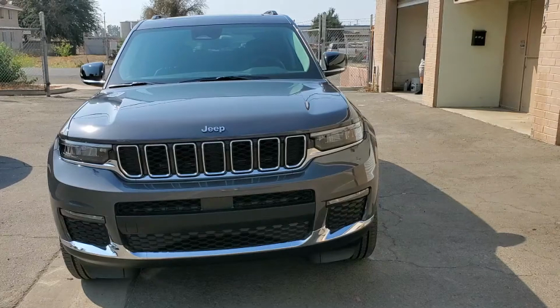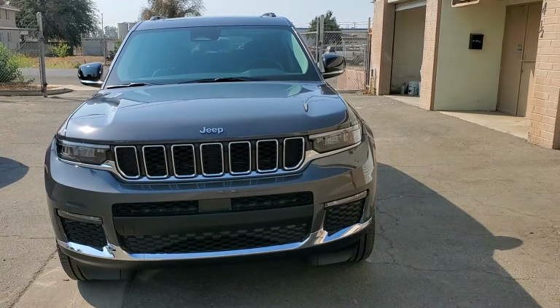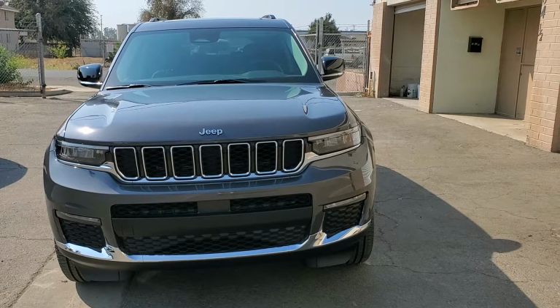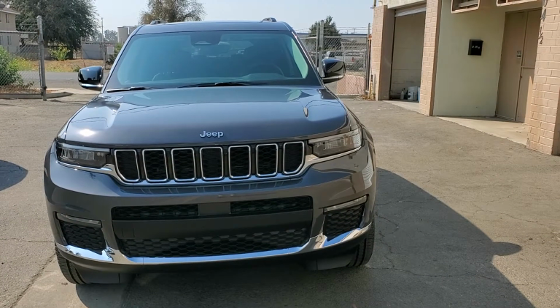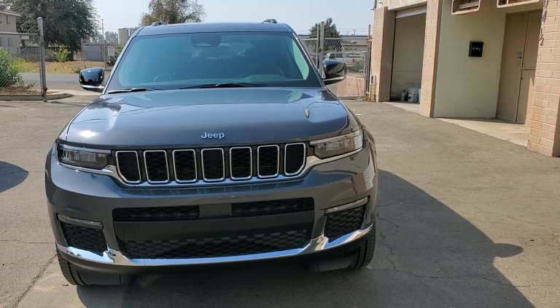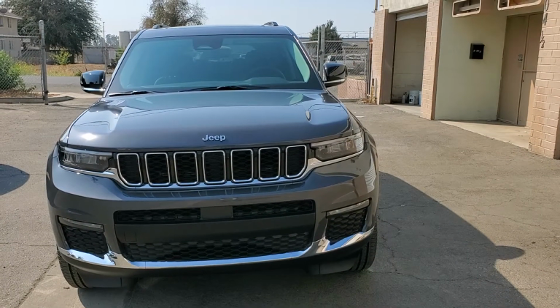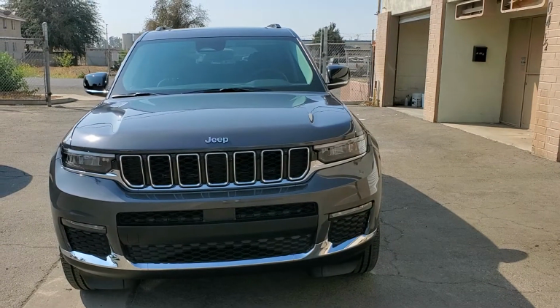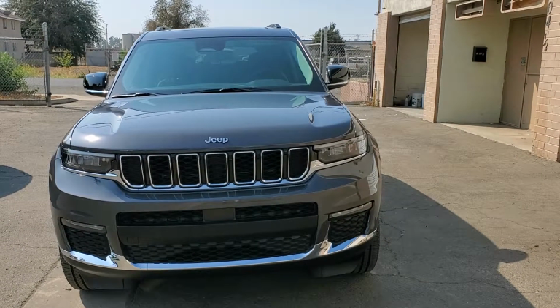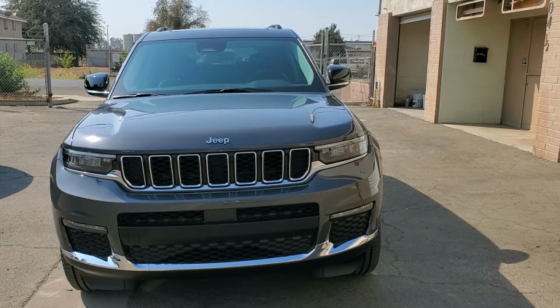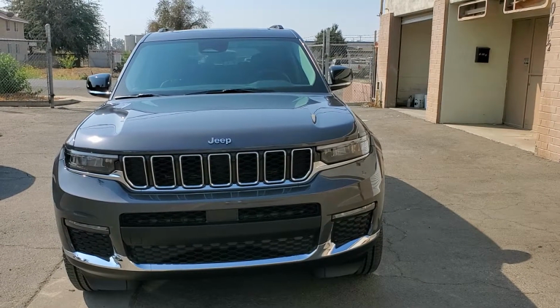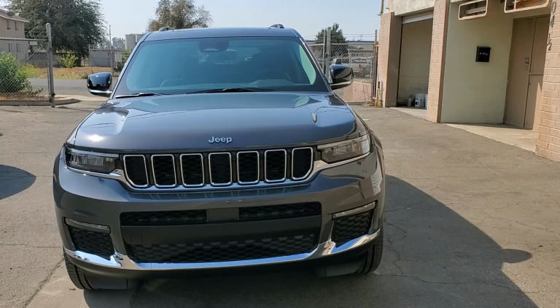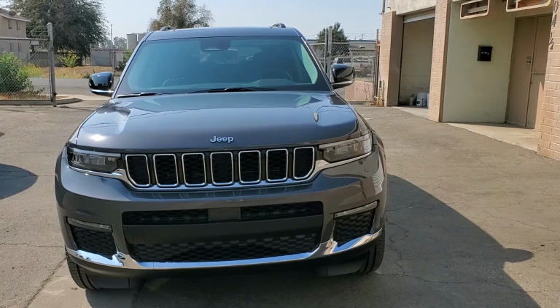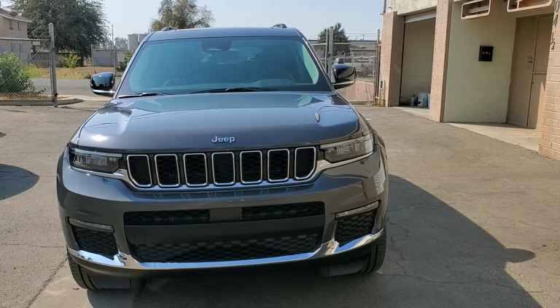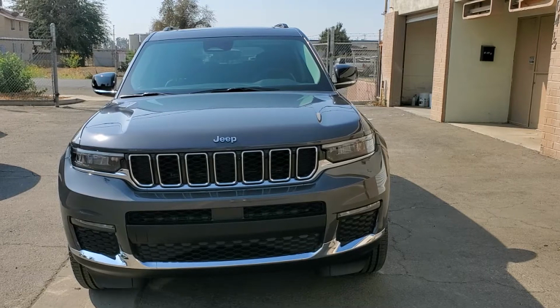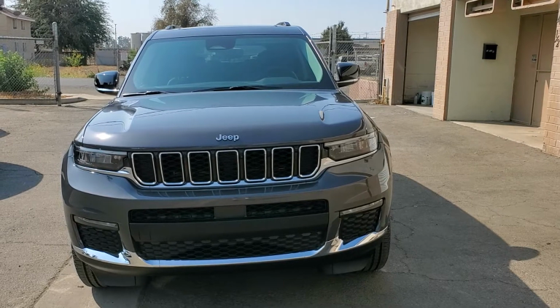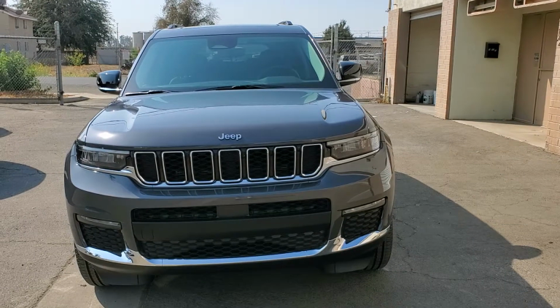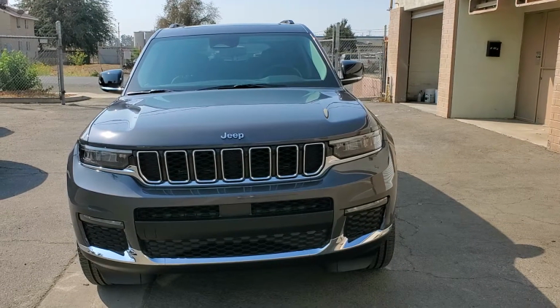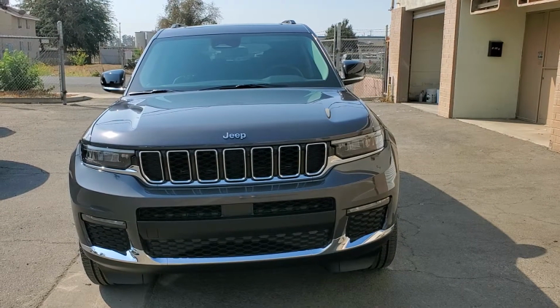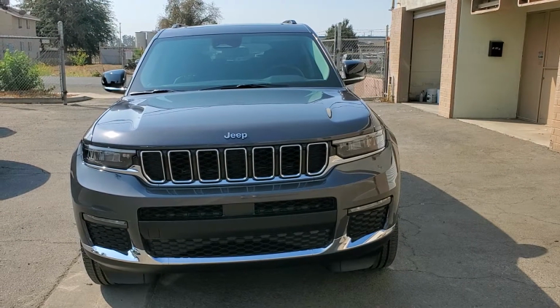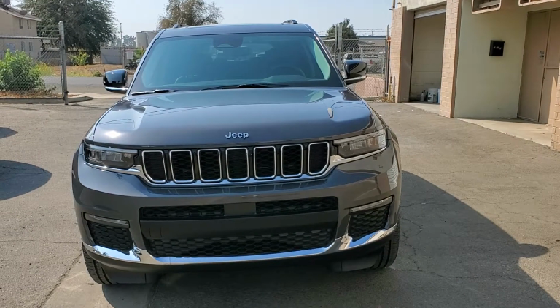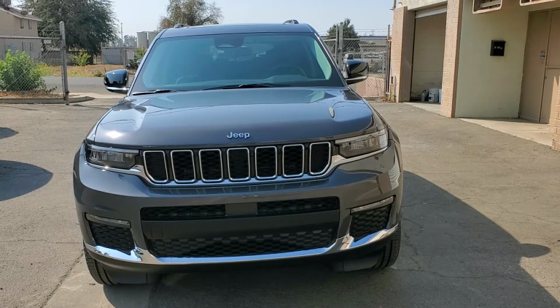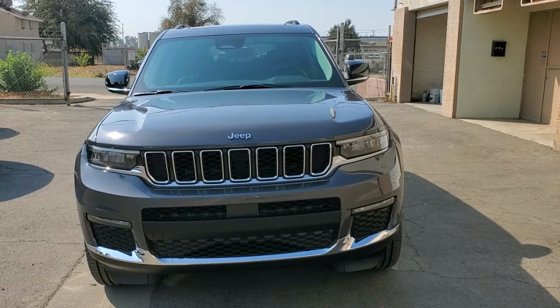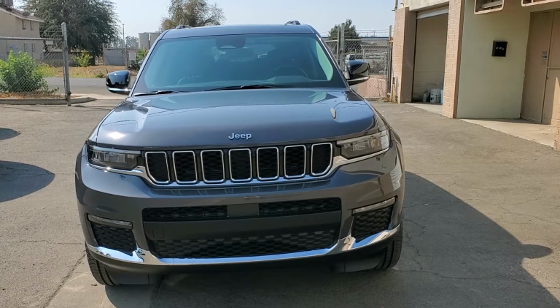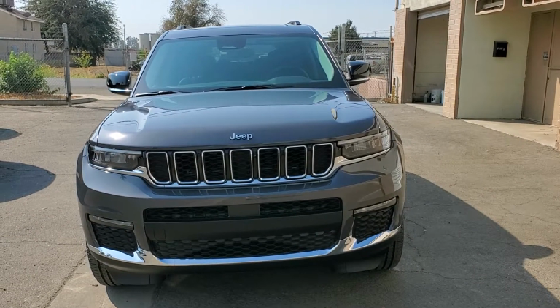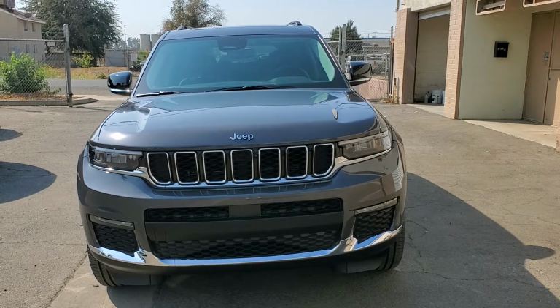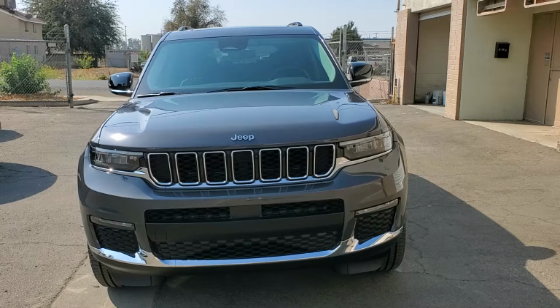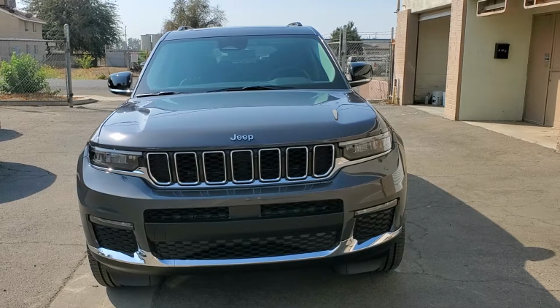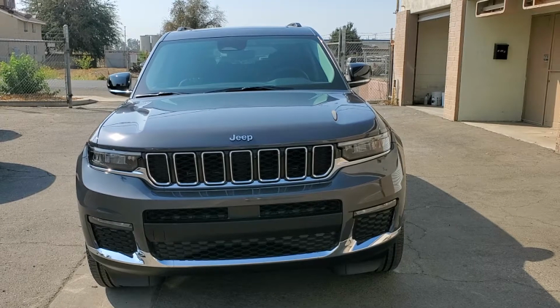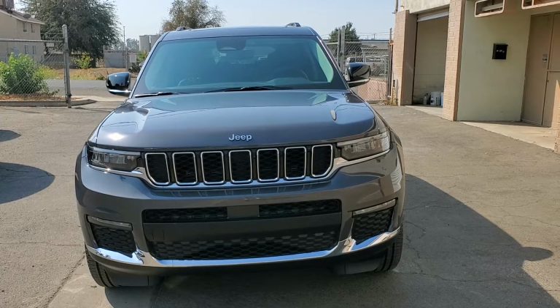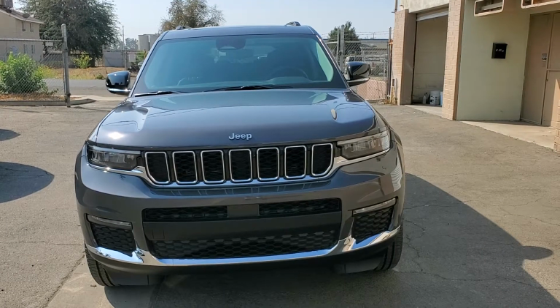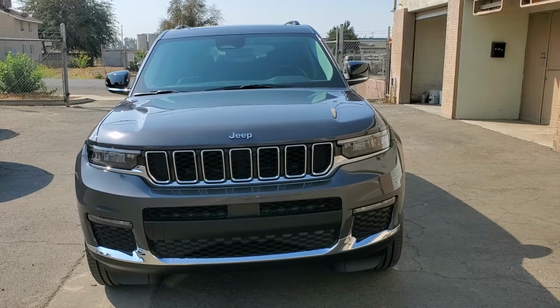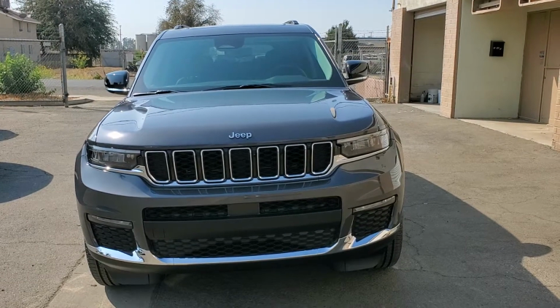Hey folks, this is Art Kelly, Excalibur Mobile Detail. This is a 2021 Grand Jeep Cherokee that we just recently did a multi-step paint correction on to remove the linear micro-scratching in it.